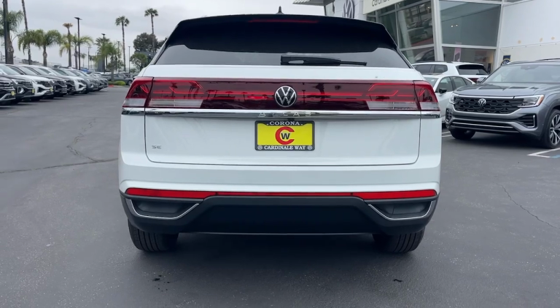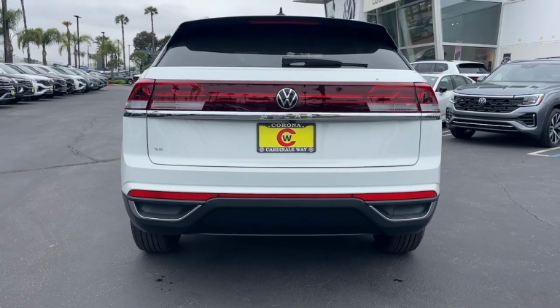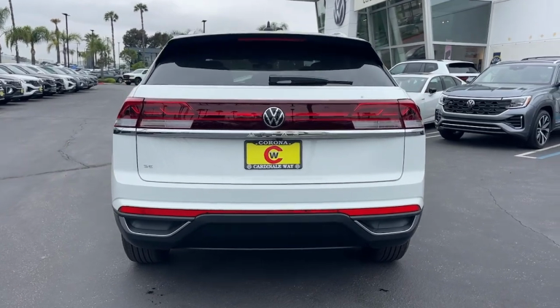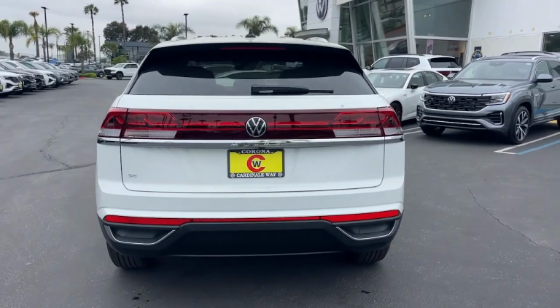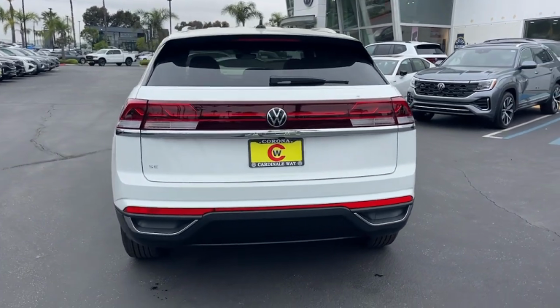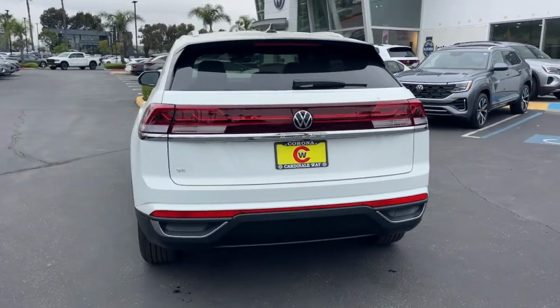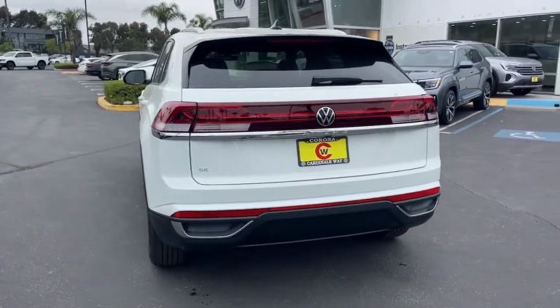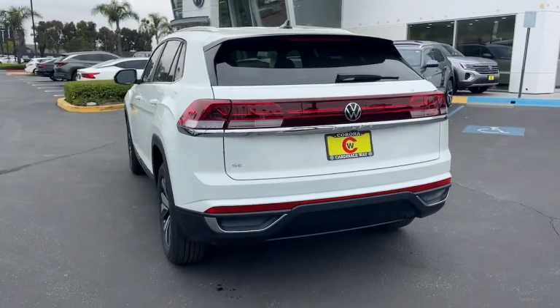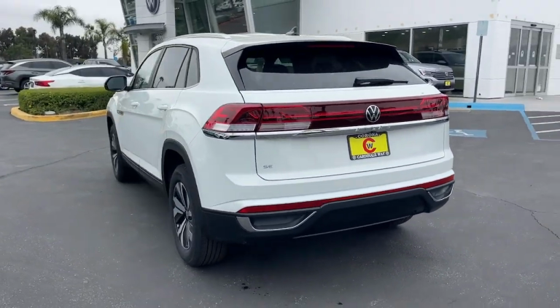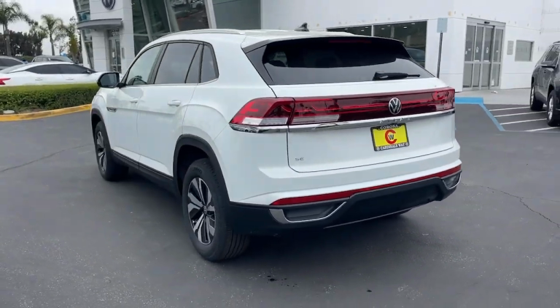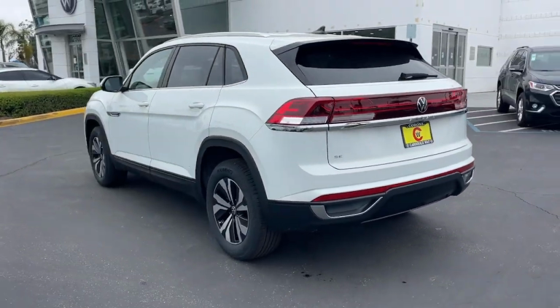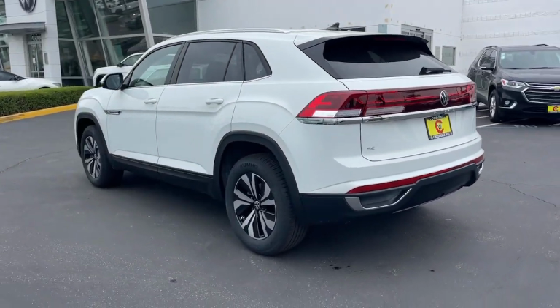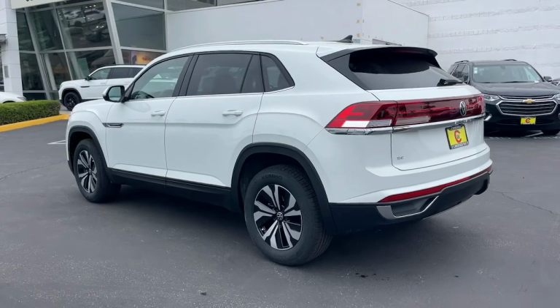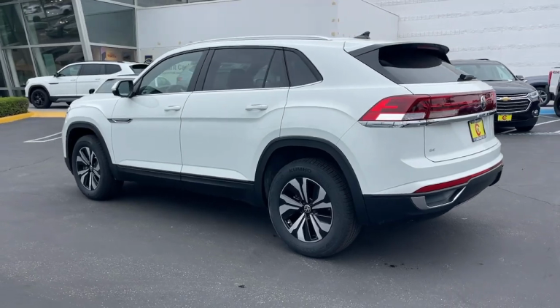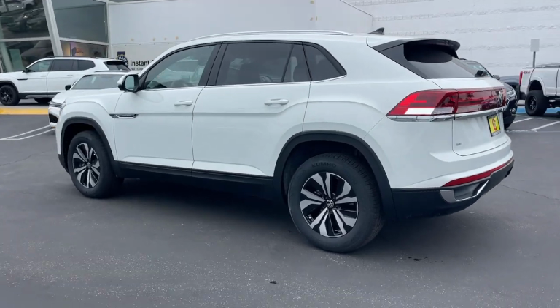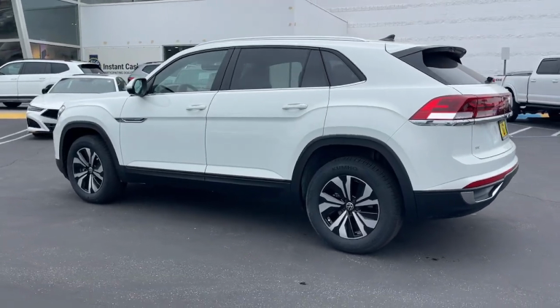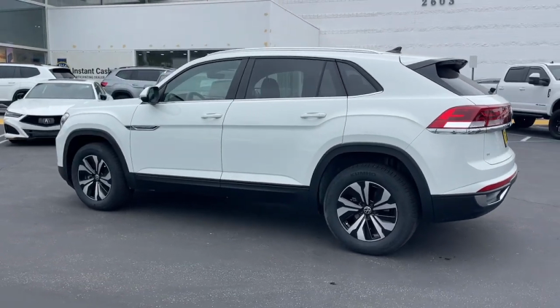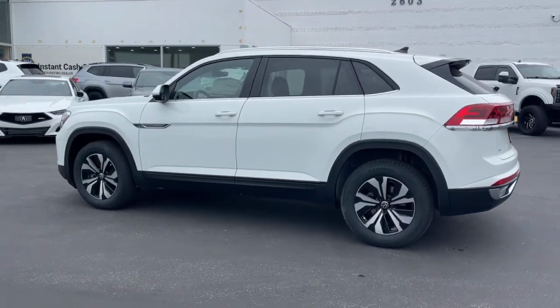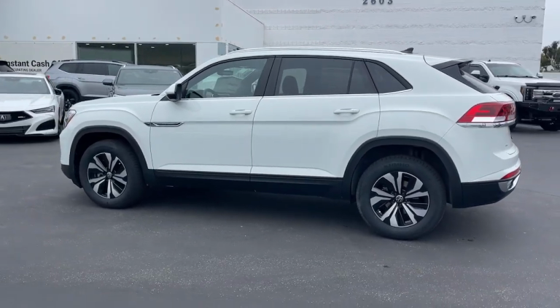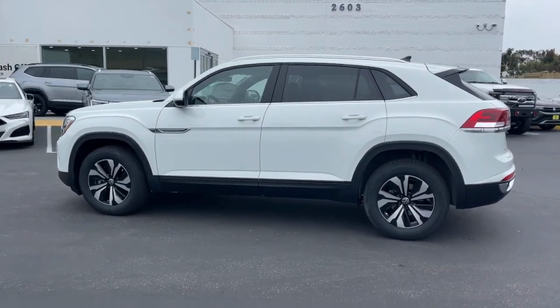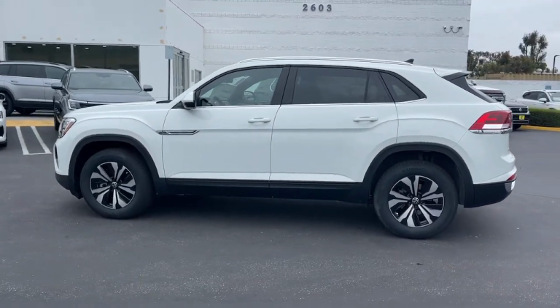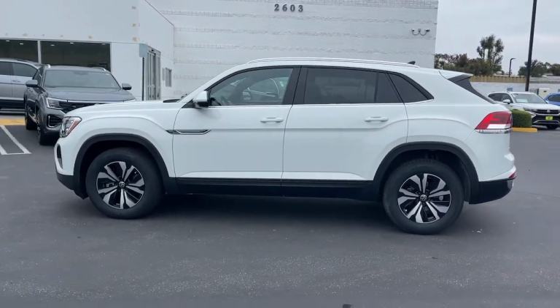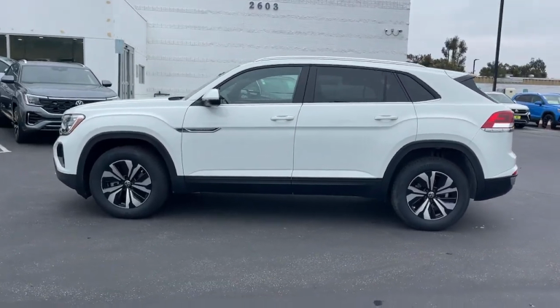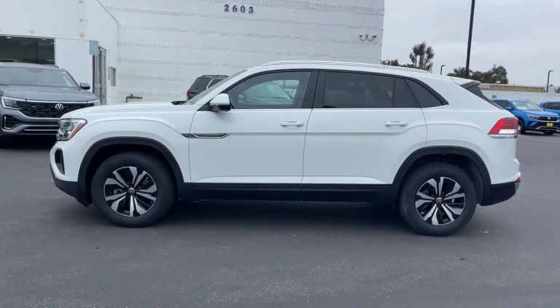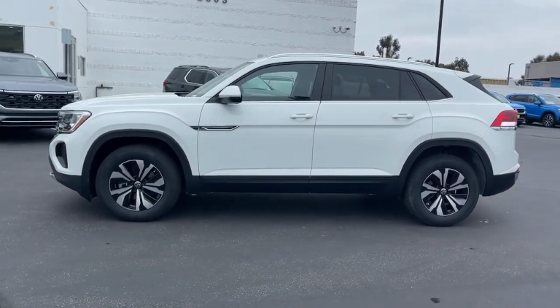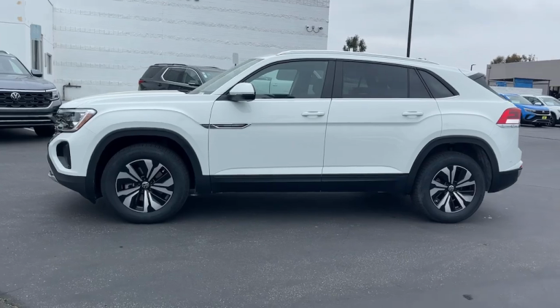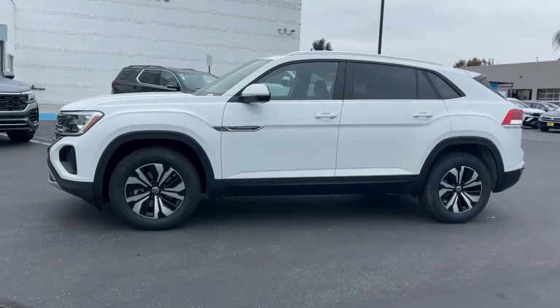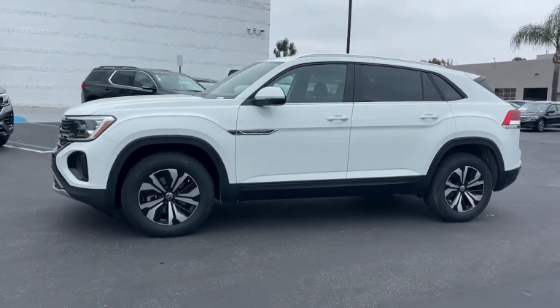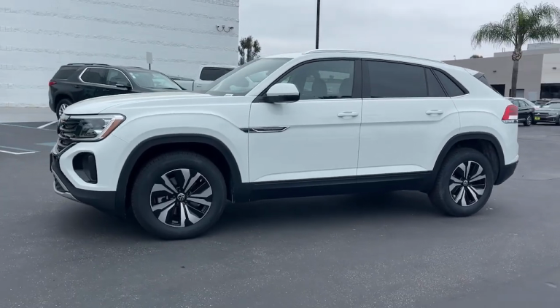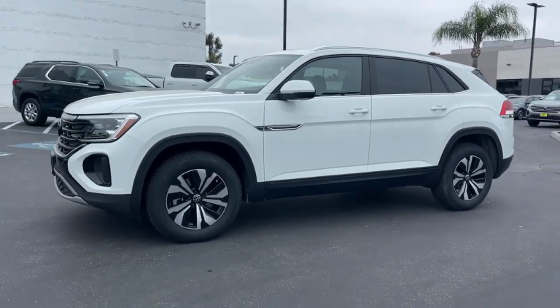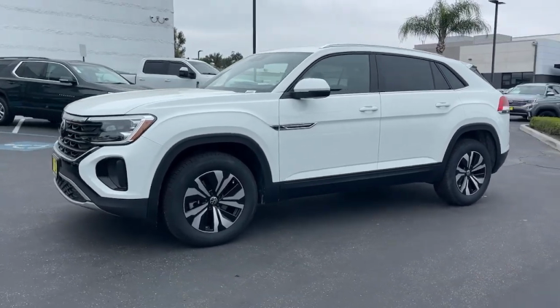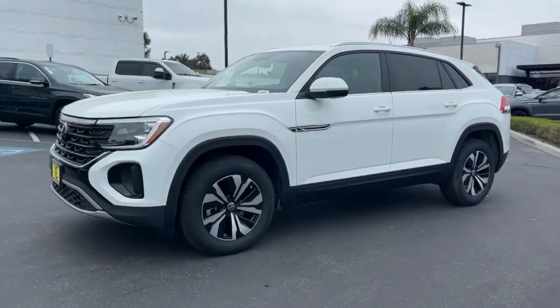Heated steering wheel. Heated and/or cooled front seats. Keyless entry. Backup camera. Satellite radio. Heated mirrors. Fog lamps. Aluminum wheels. Dual zone AC.